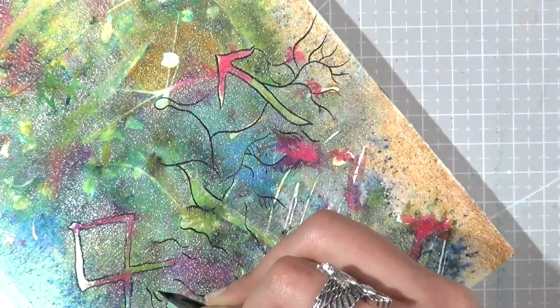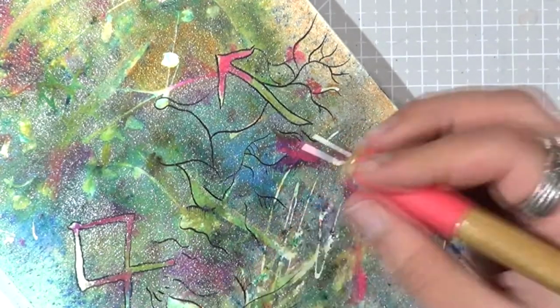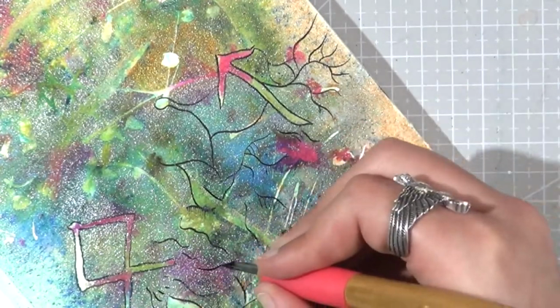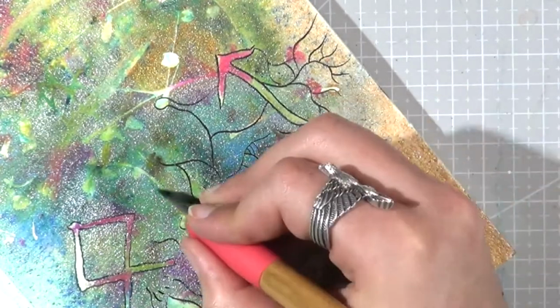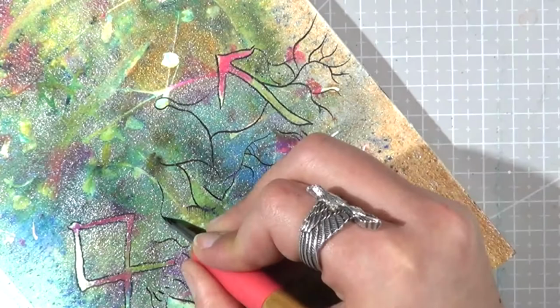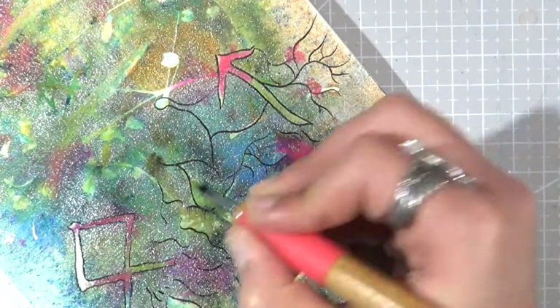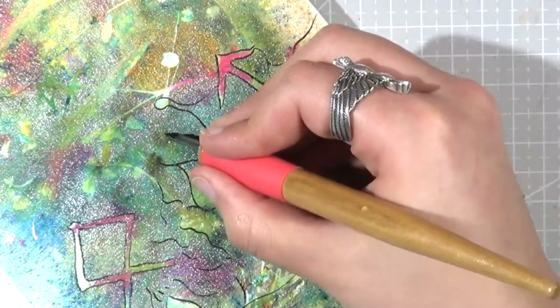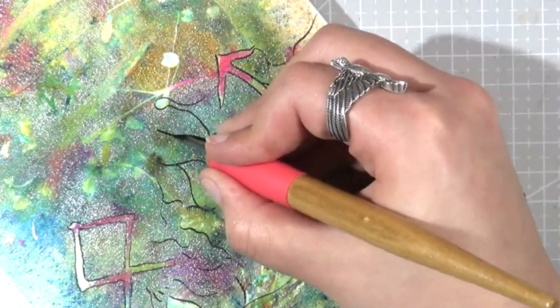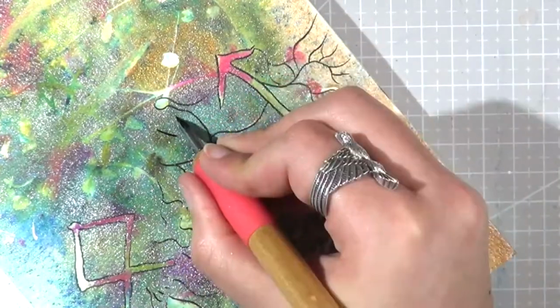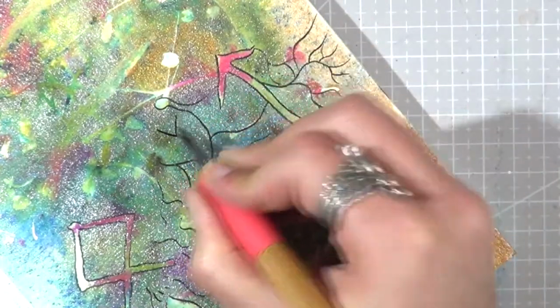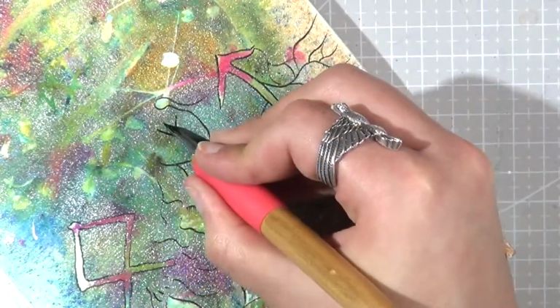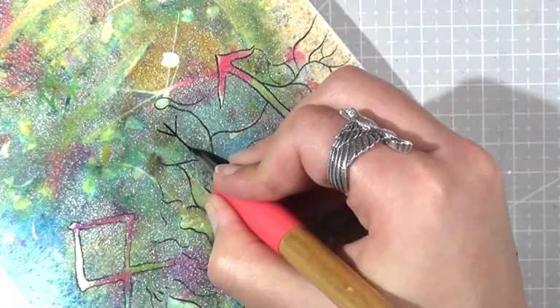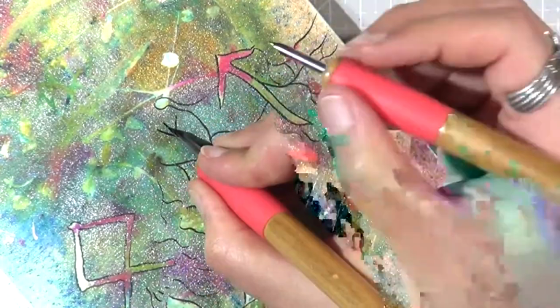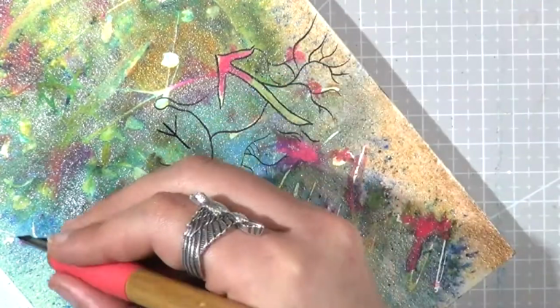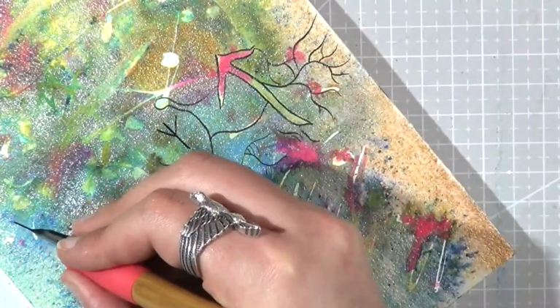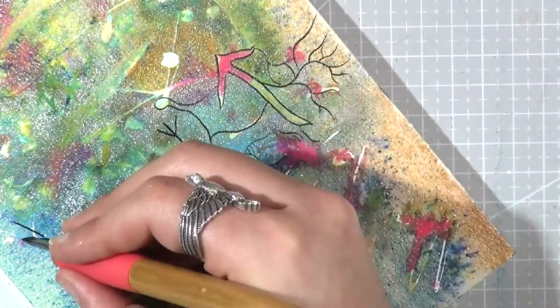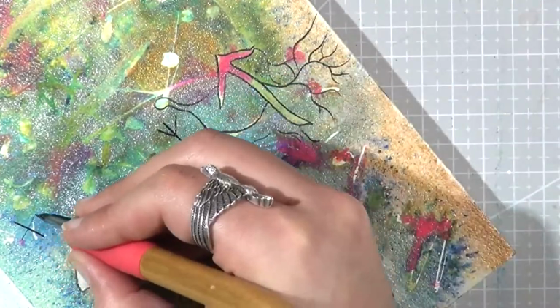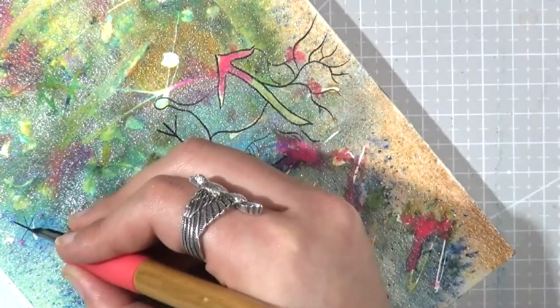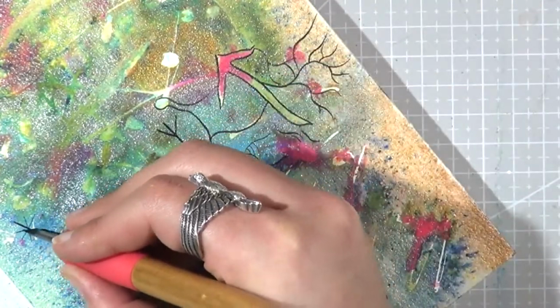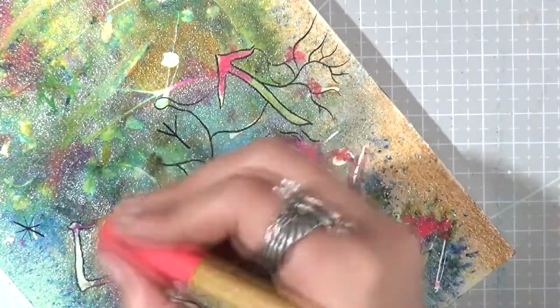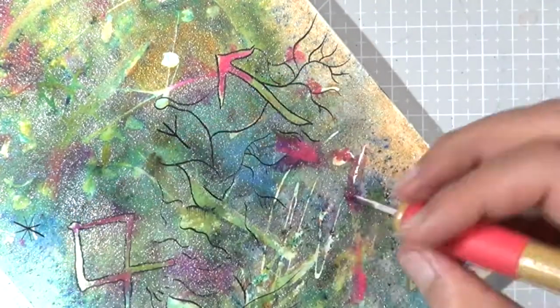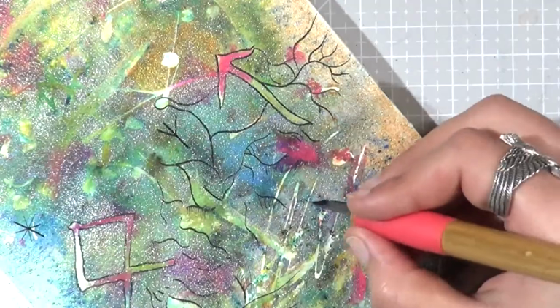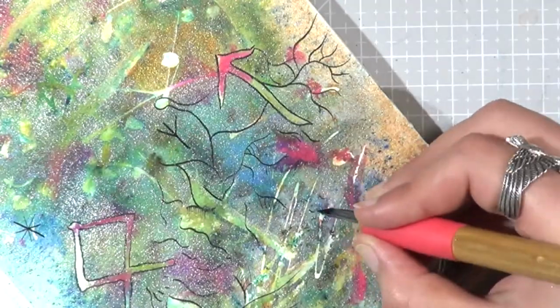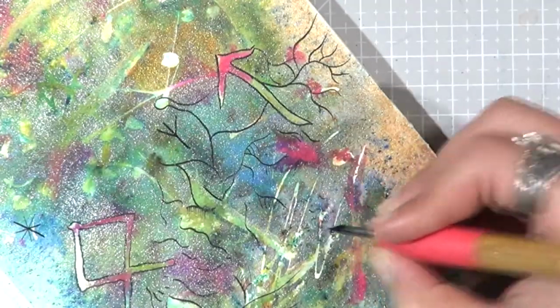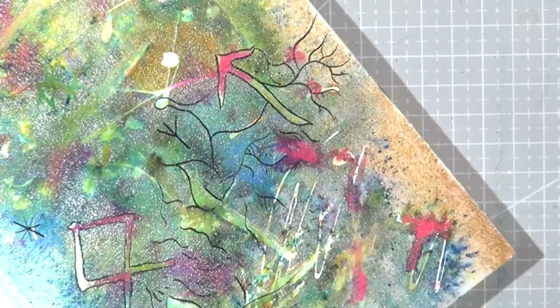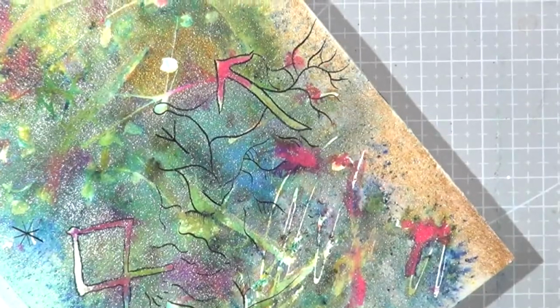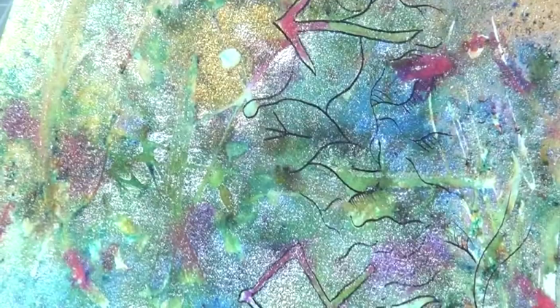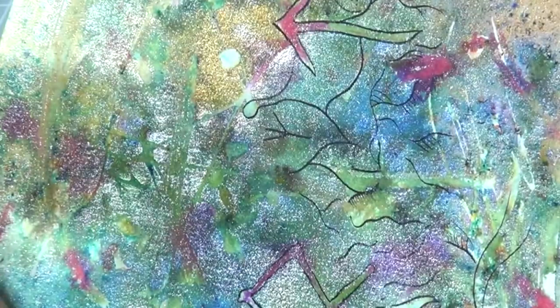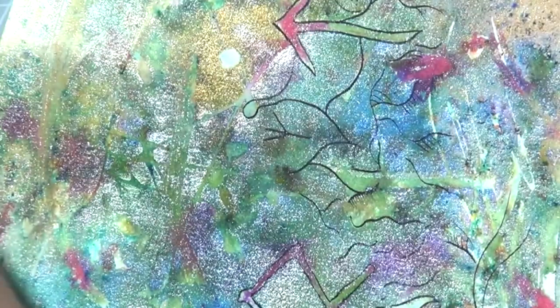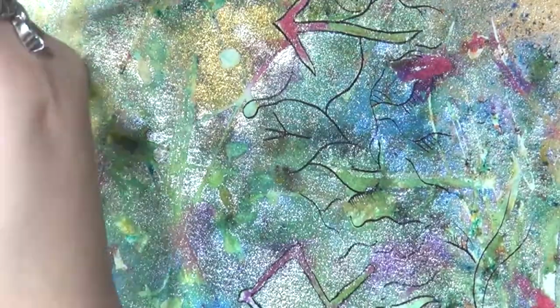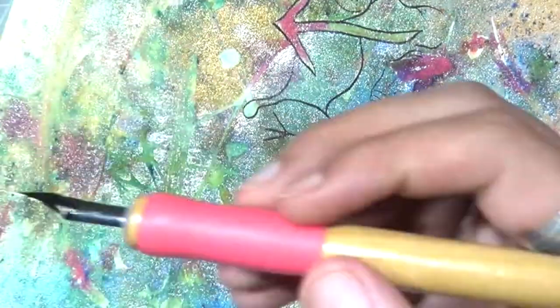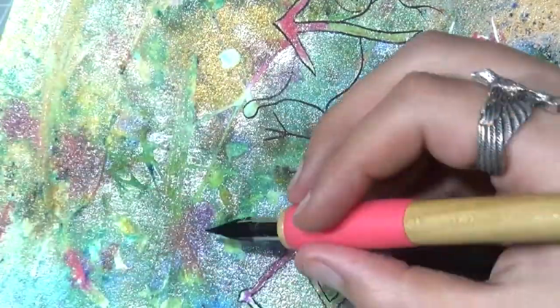And I just ran out of ideas of what I should talk about, so I'm just going to let you enjoy the rest of this time-lapse and I'll pop back at the end of it. Enjoy!